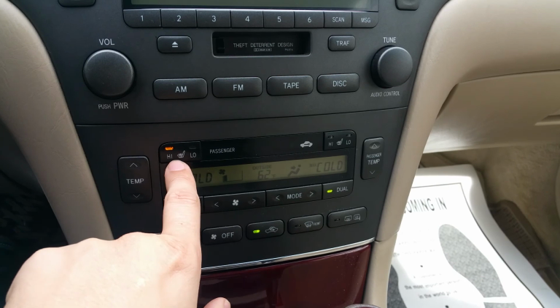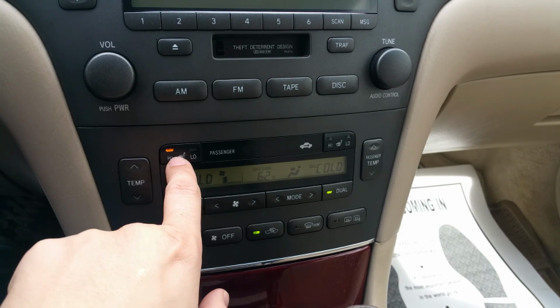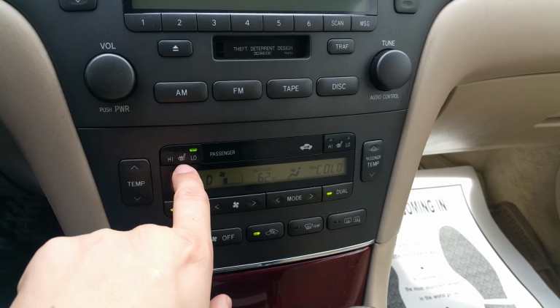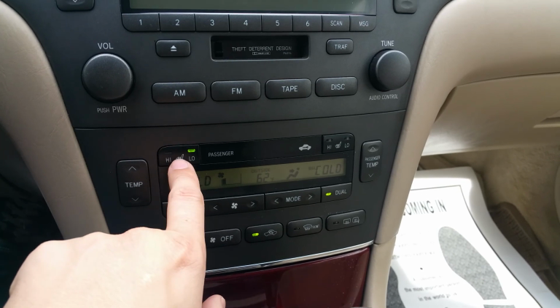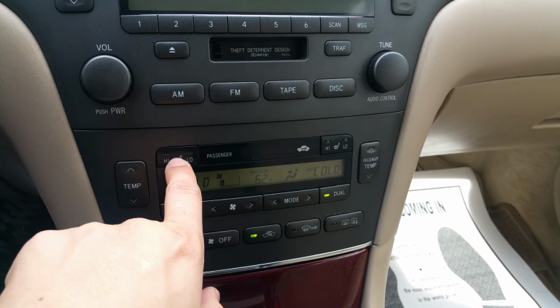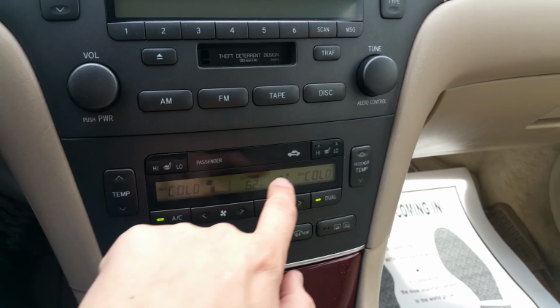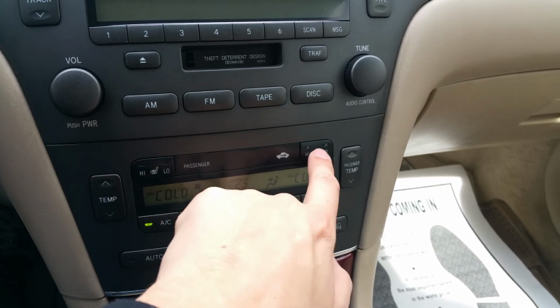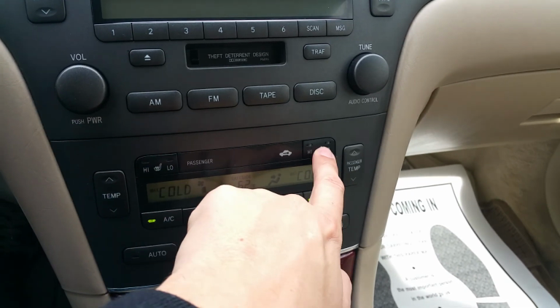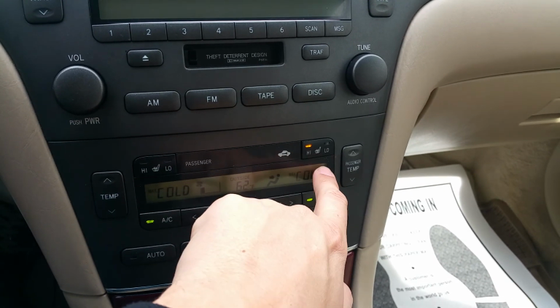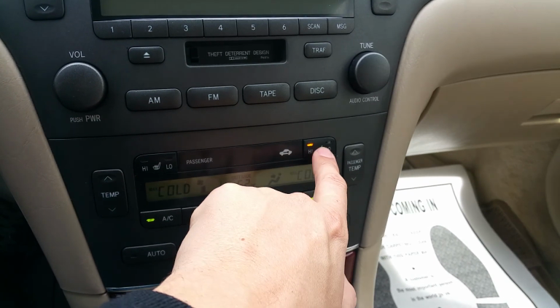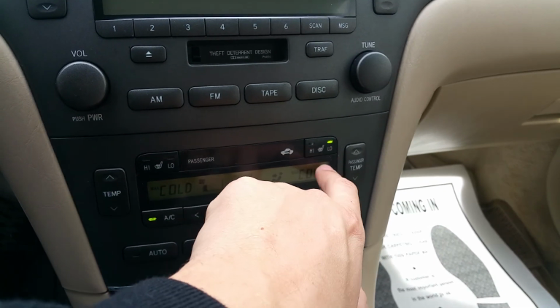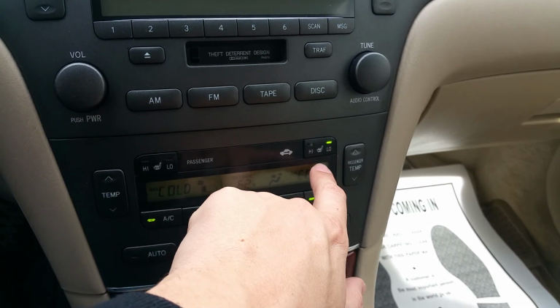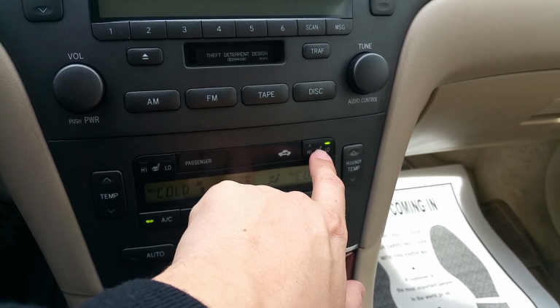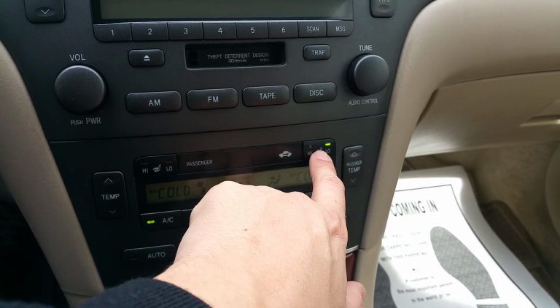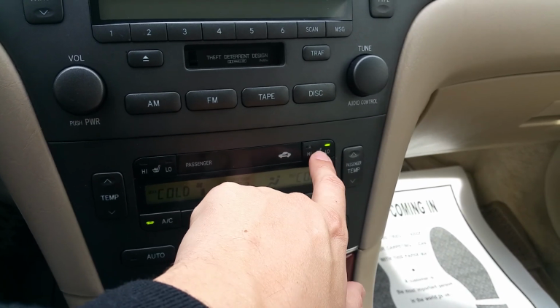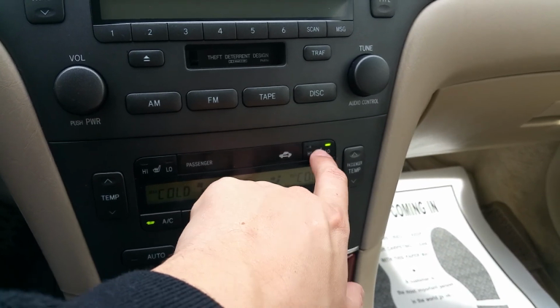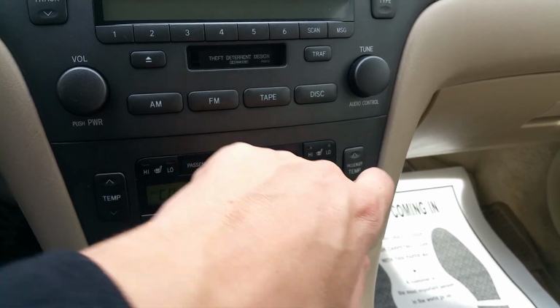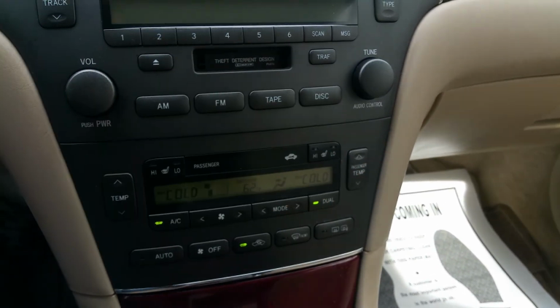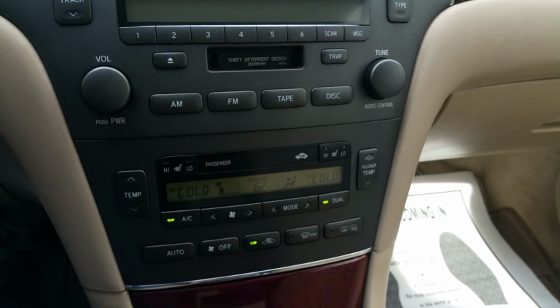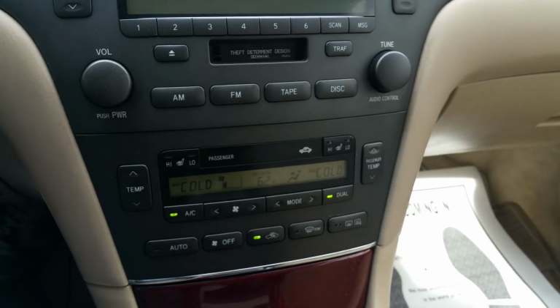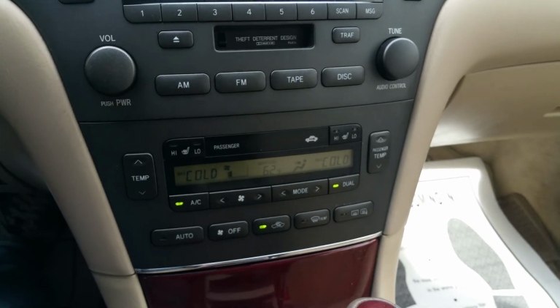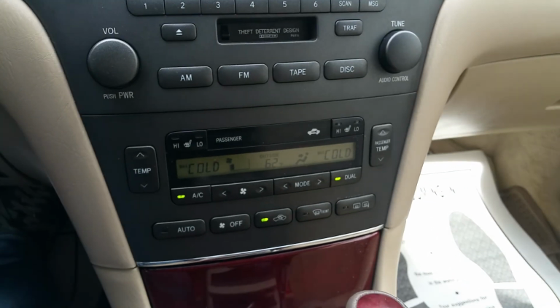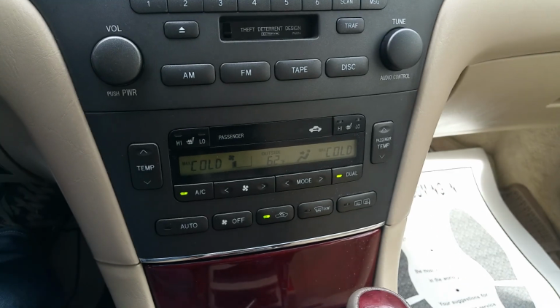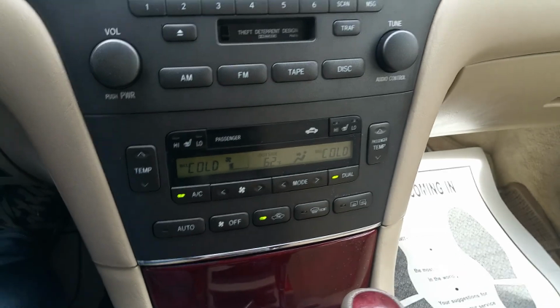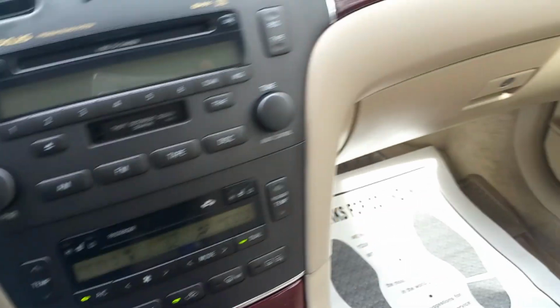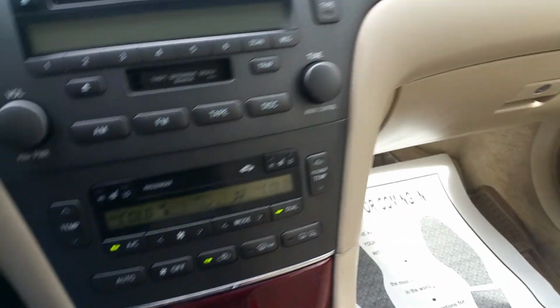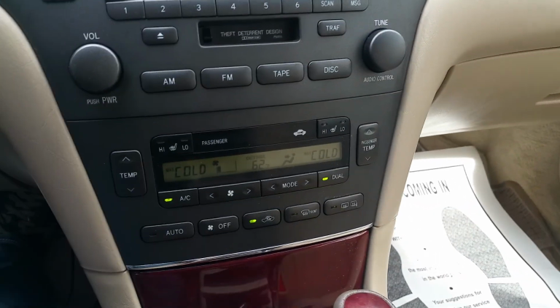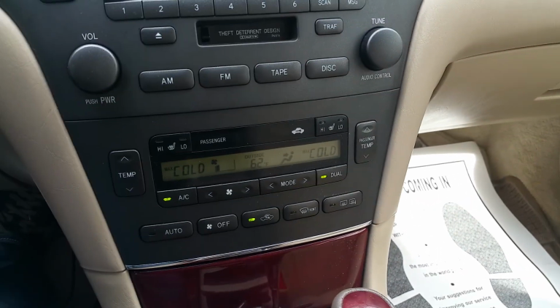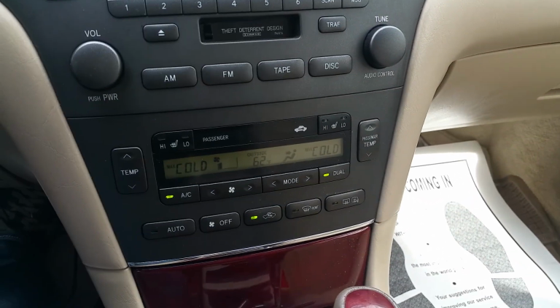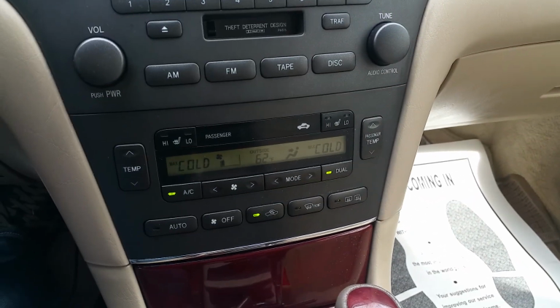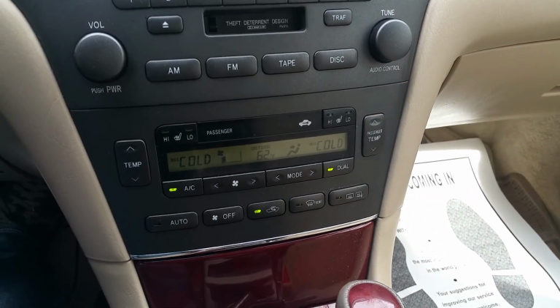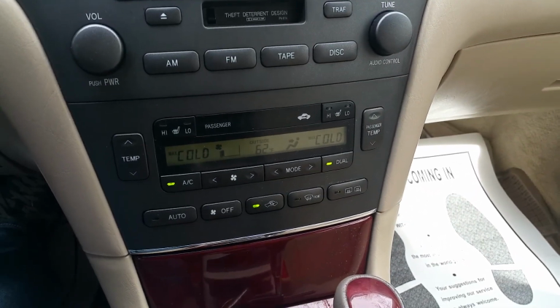Over here you have heated seats — high and low for both driver and passenger. They do heat up; I tried it on my drive home when I bought the car and it worked.